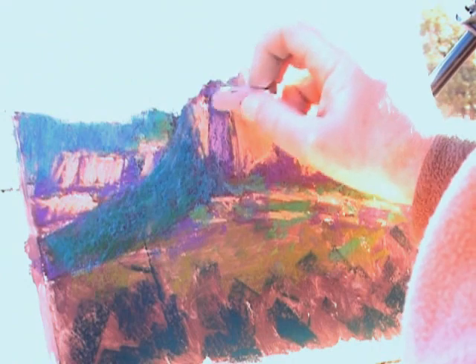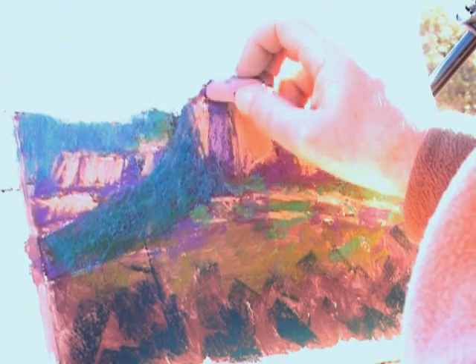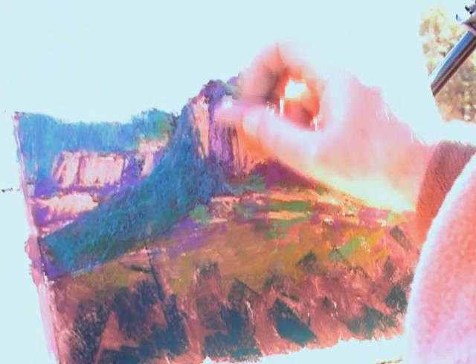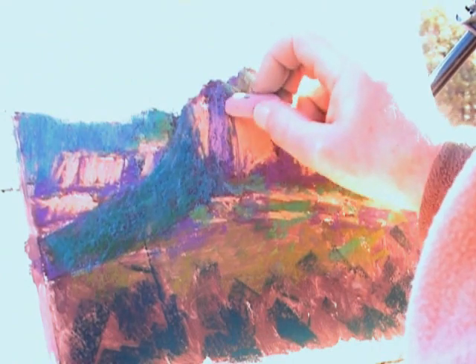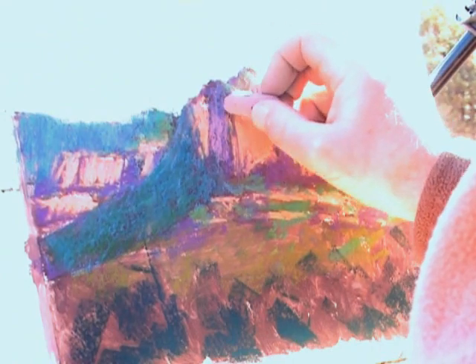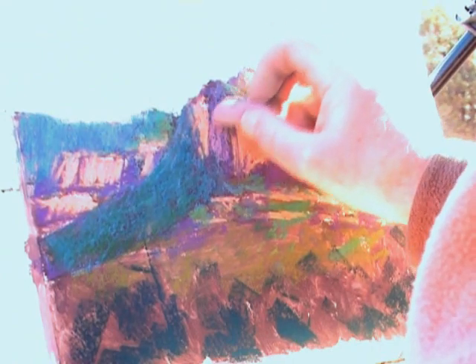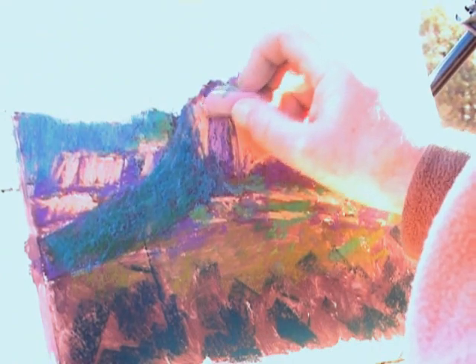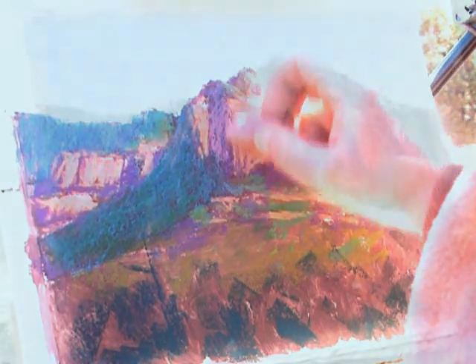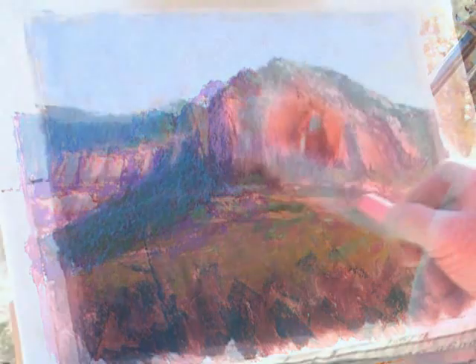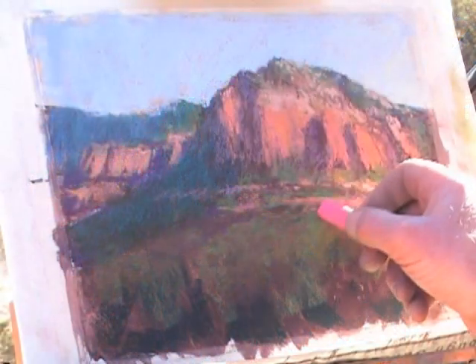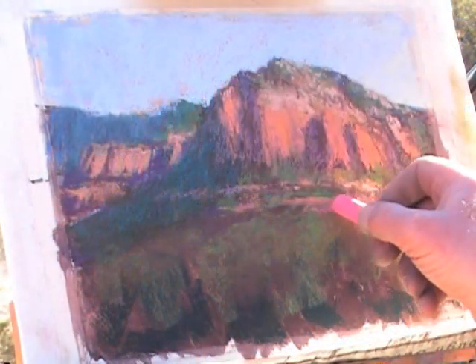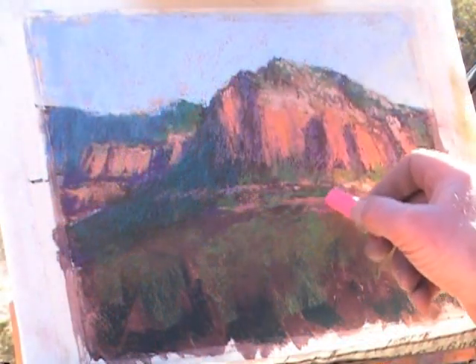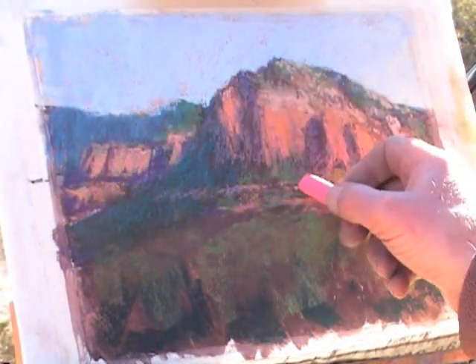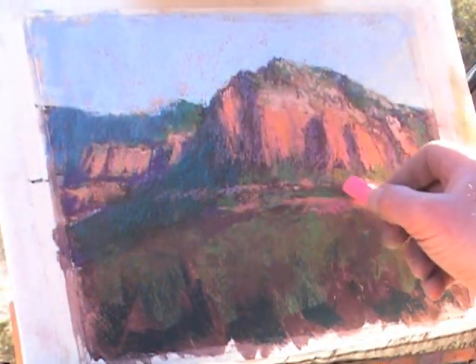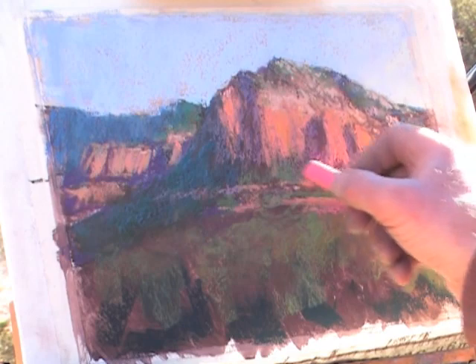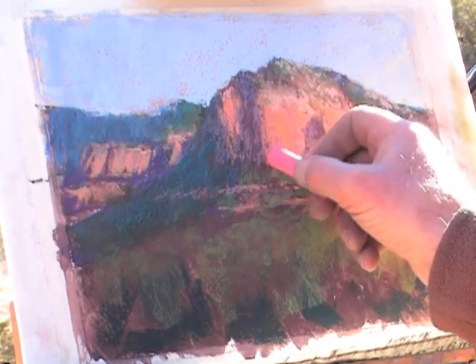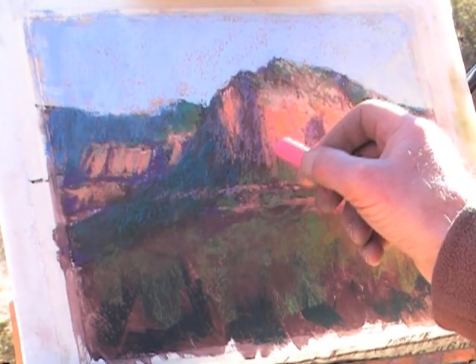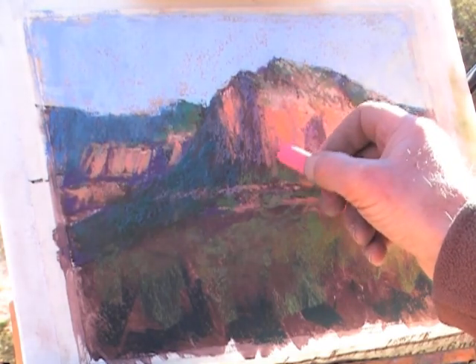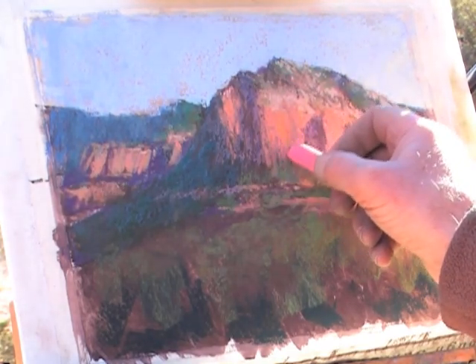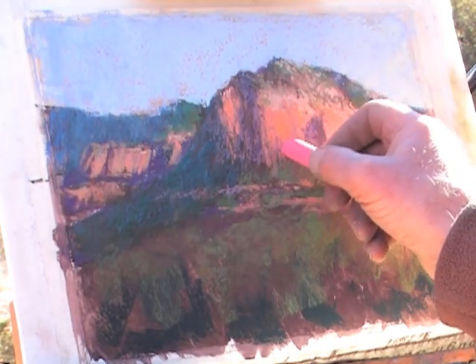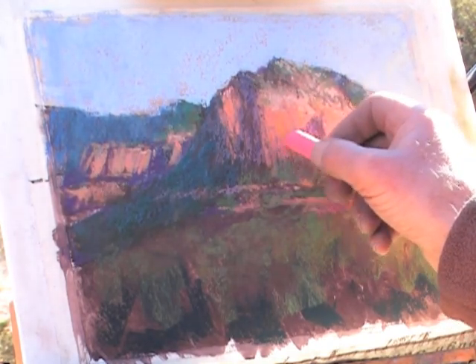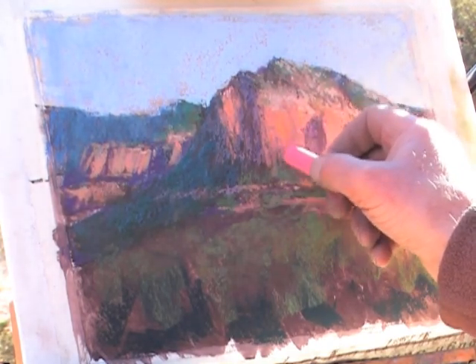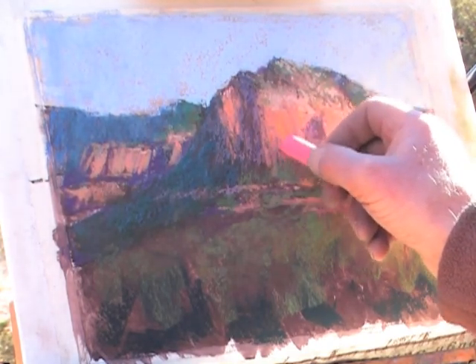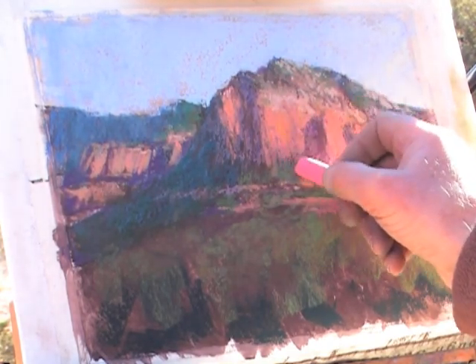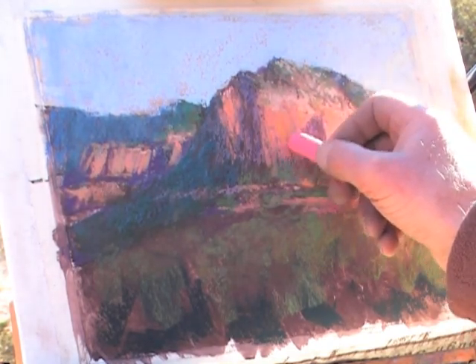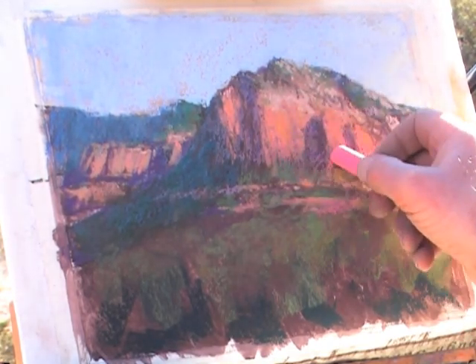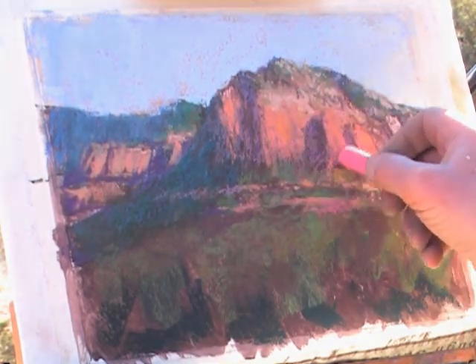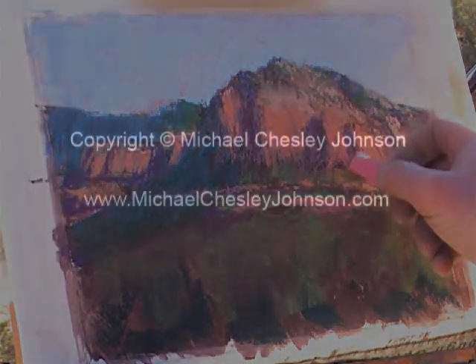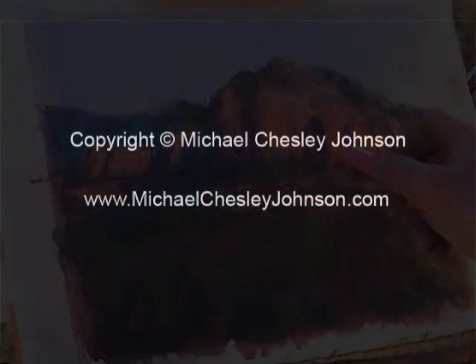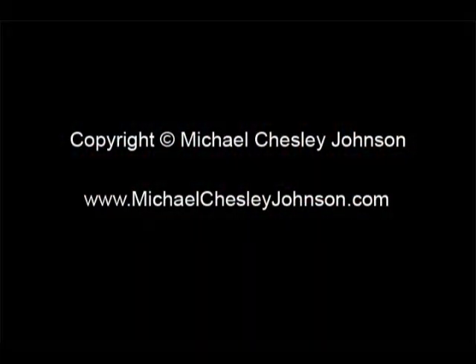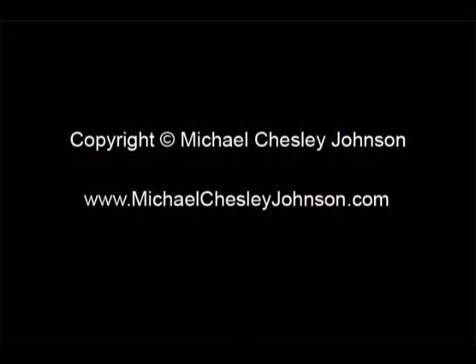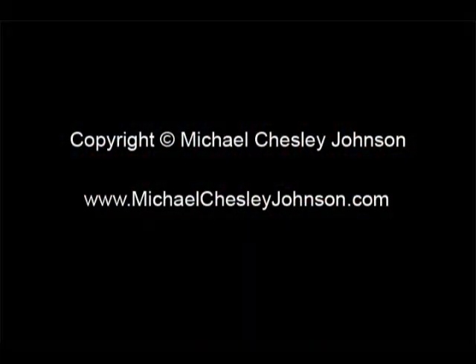In the first, I'll demonstrate how to start with a monochromatic underpainting, and in the second, I'll demonstrate how to start with a full color underpainting. Every pastel painter, whether beginner or advanced, will benefit from the pastel supplement course.